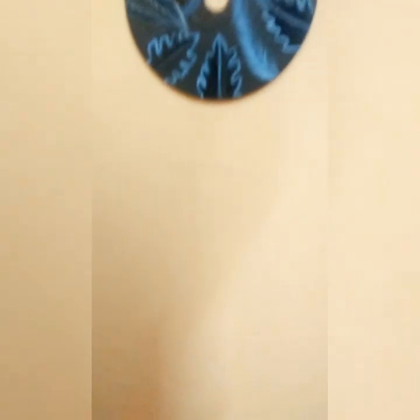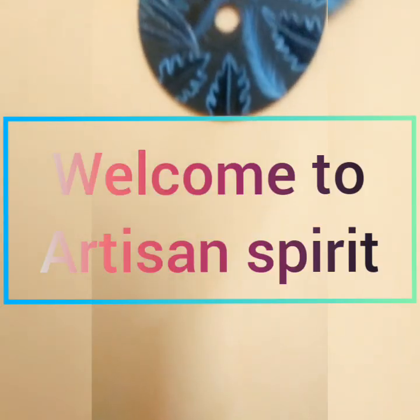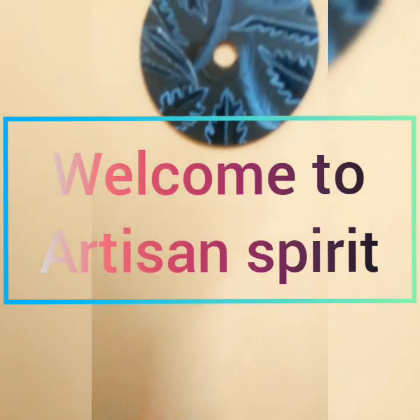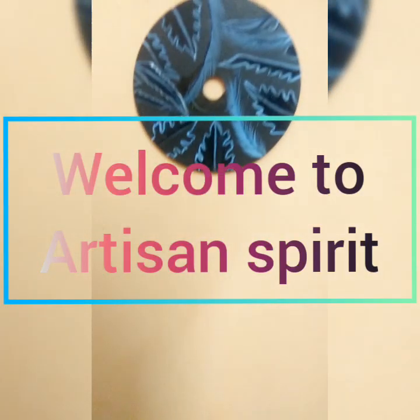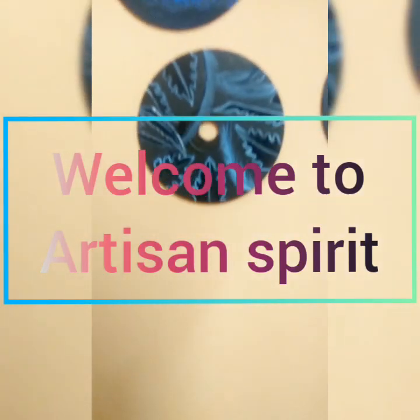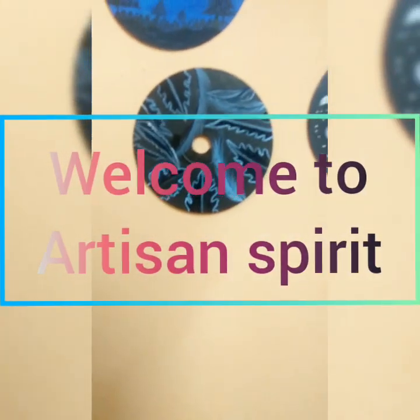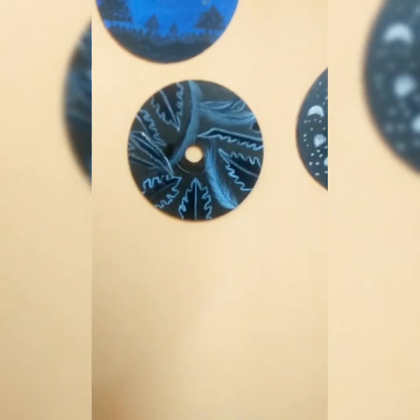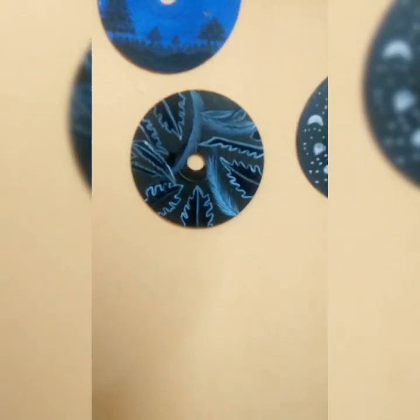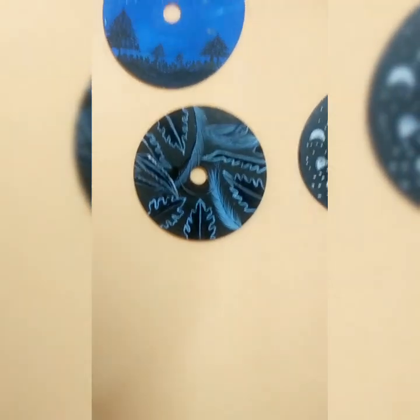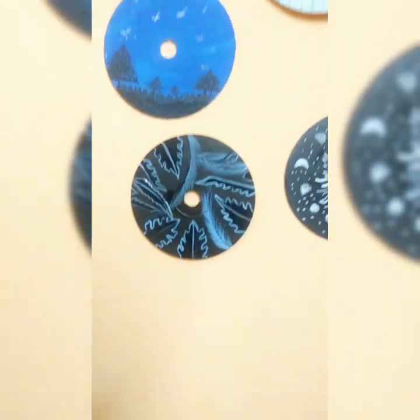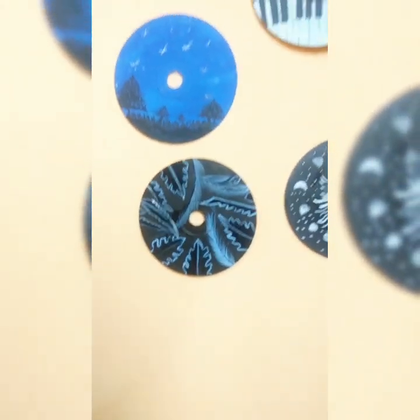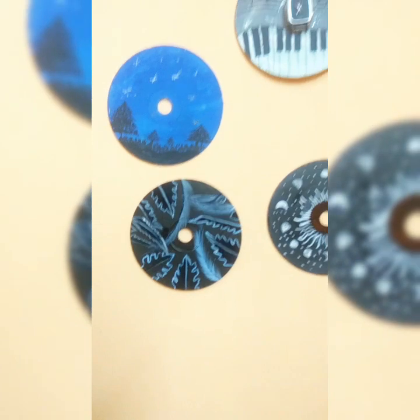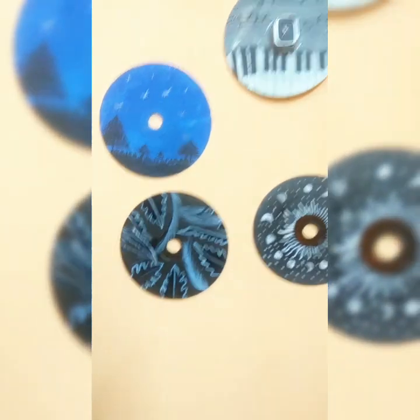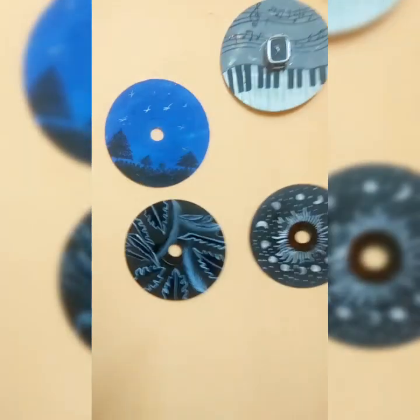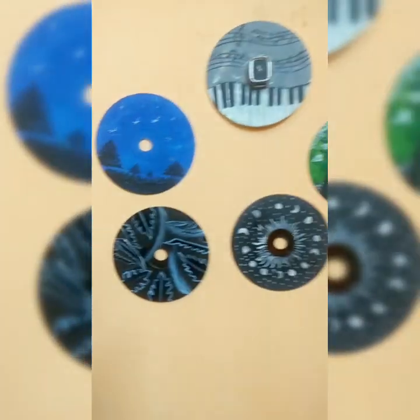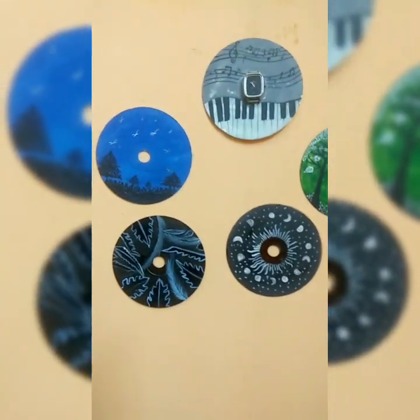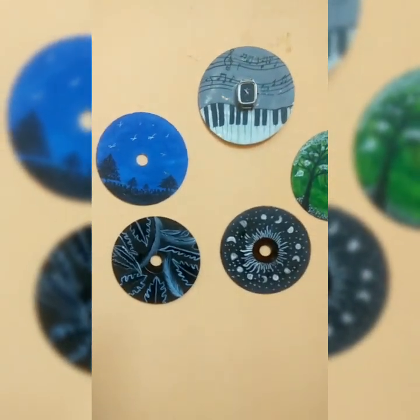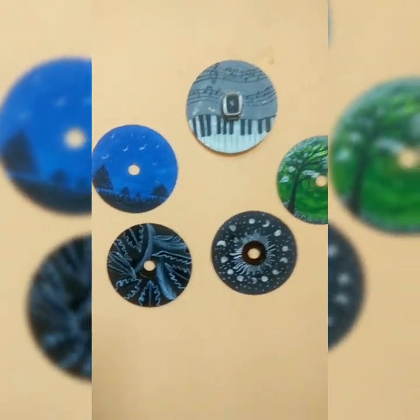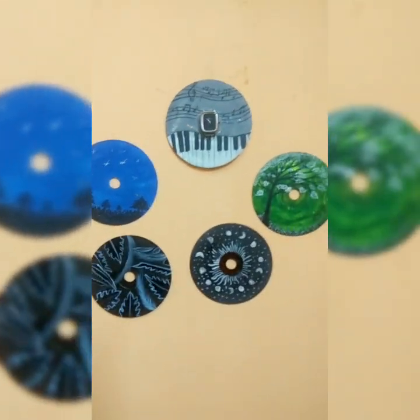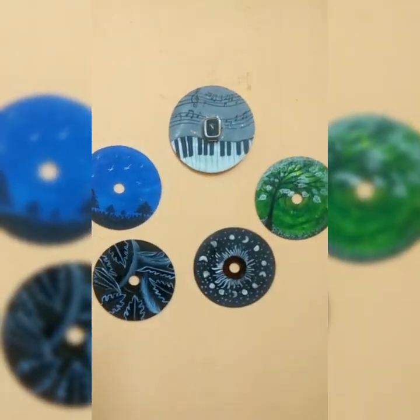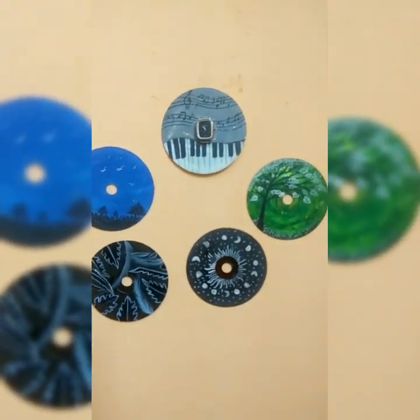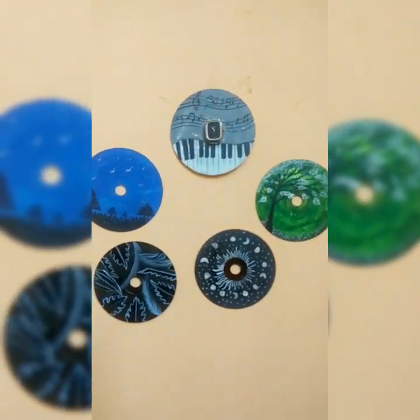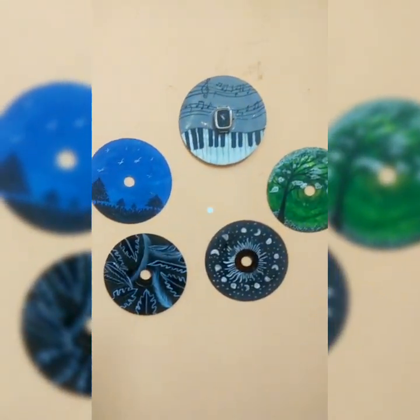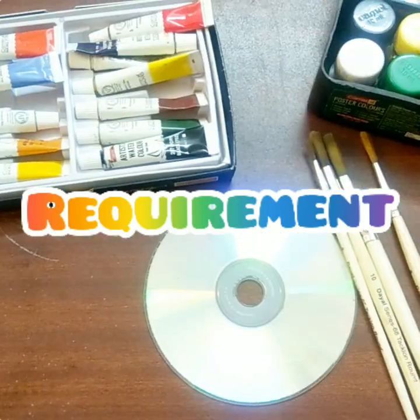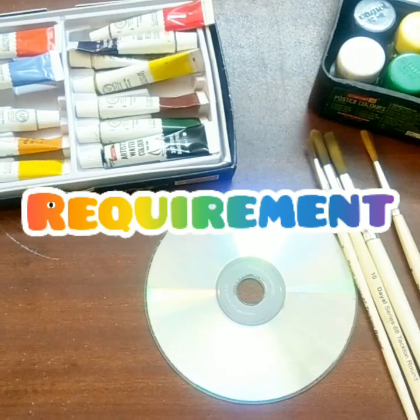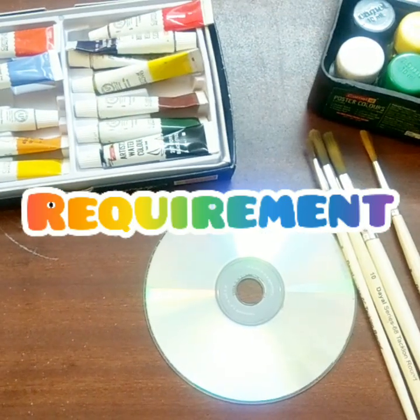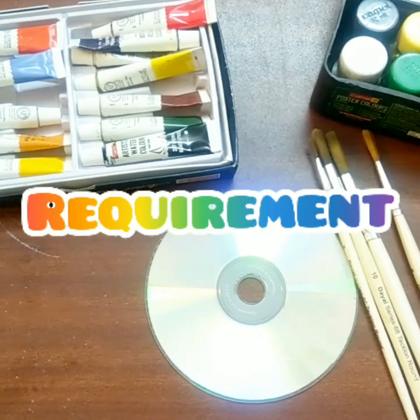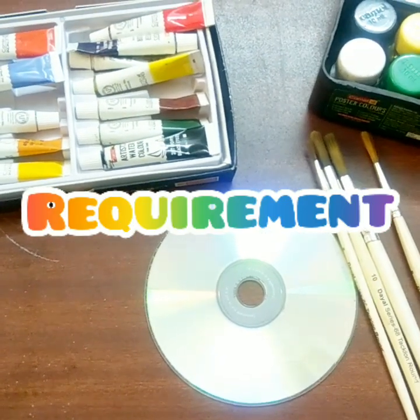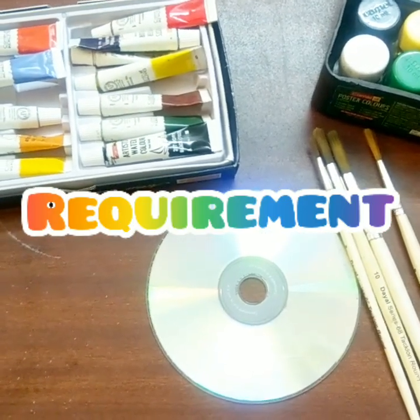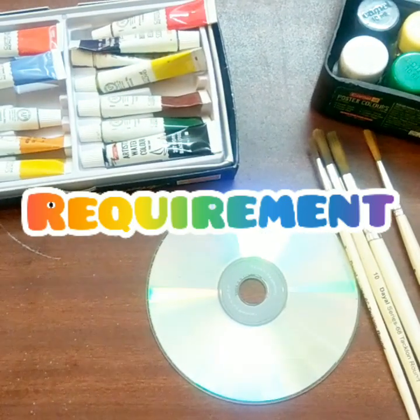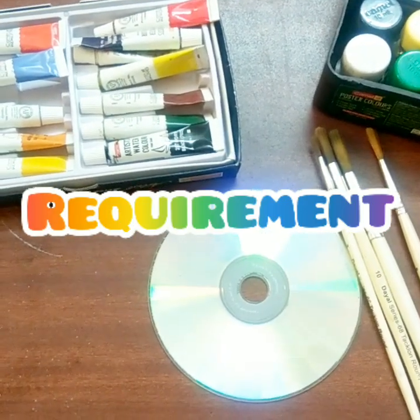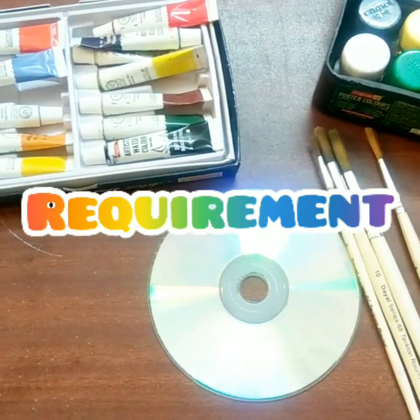Hey guys, this is Sakshi, welcome back to our channel Artisans Grid. Today I'm going to paint on an old CD using watercolor. Let's see what we require for that: paint brushes, CD, watercolor, and water.